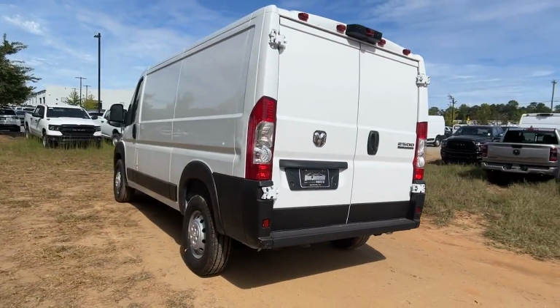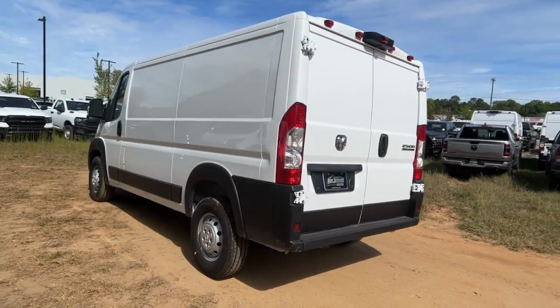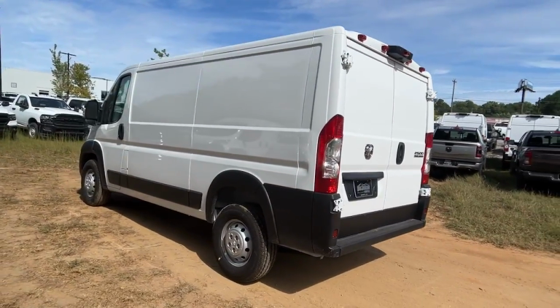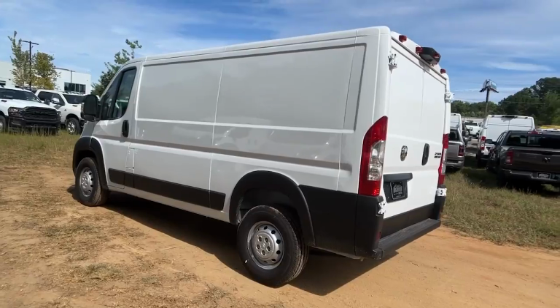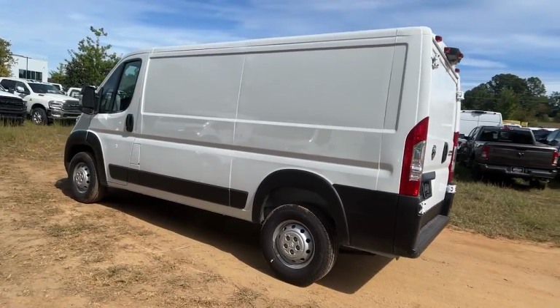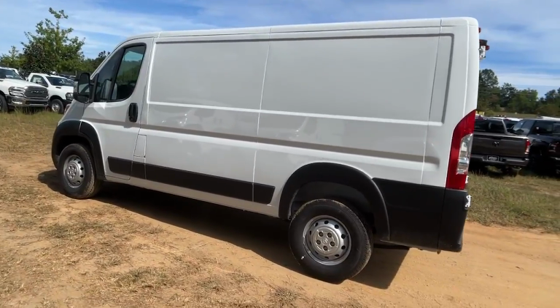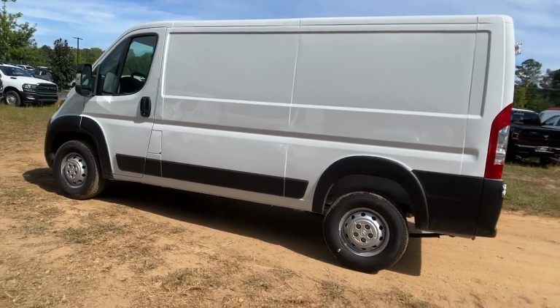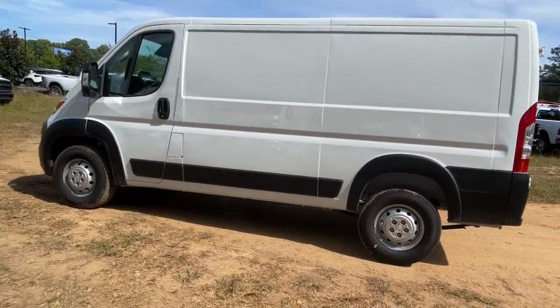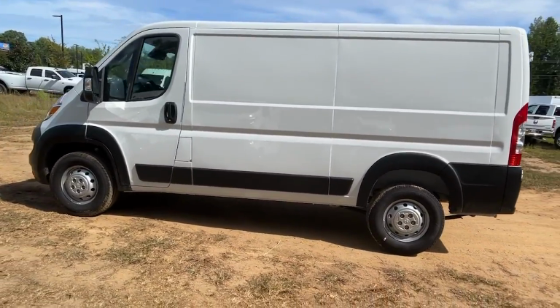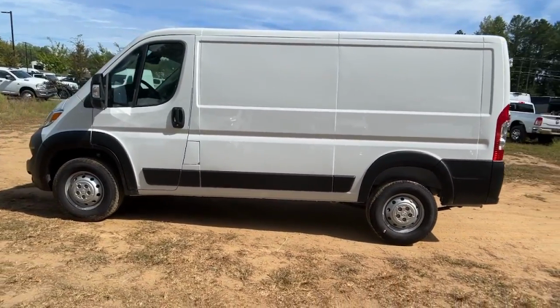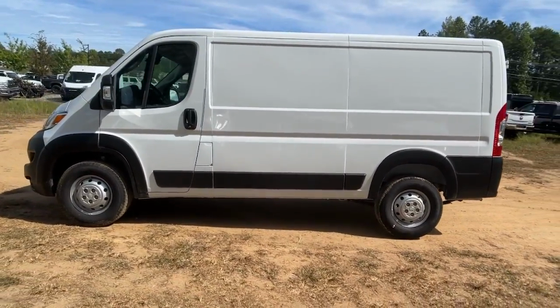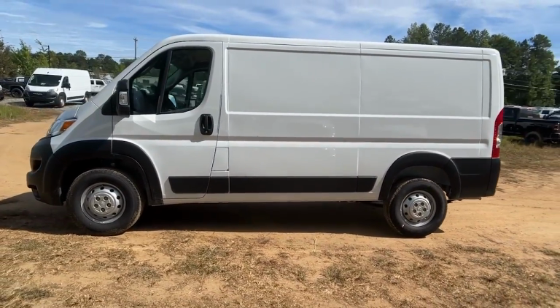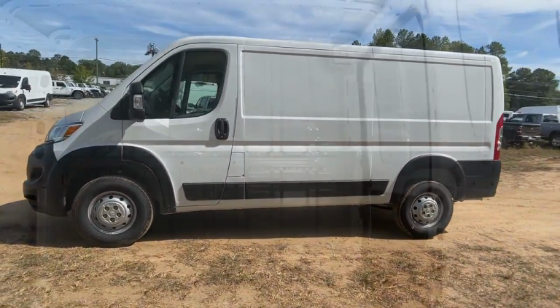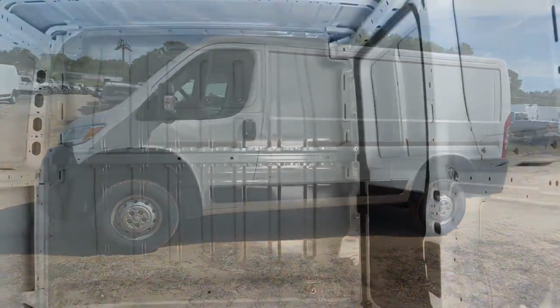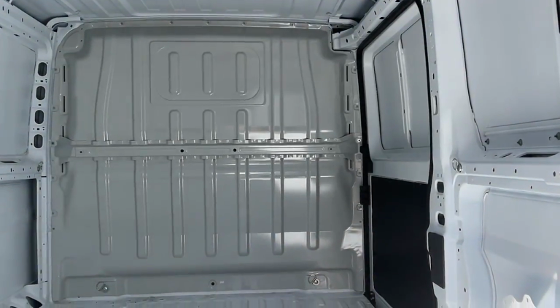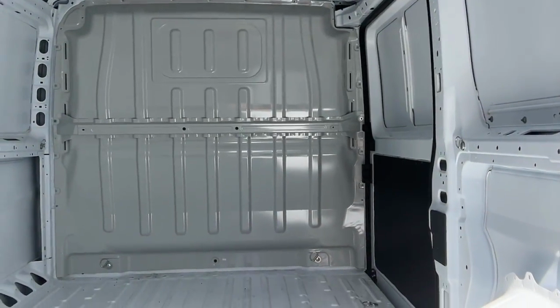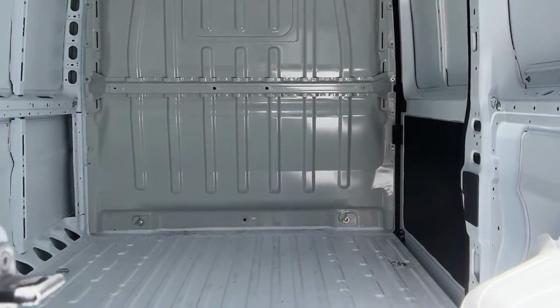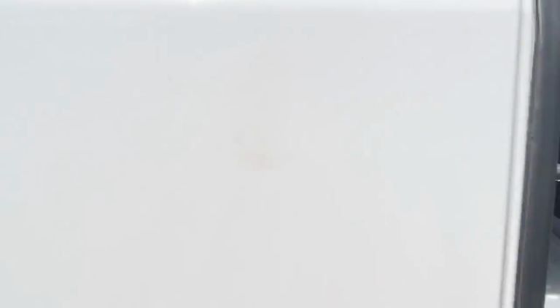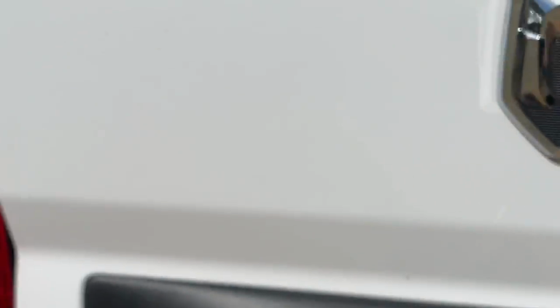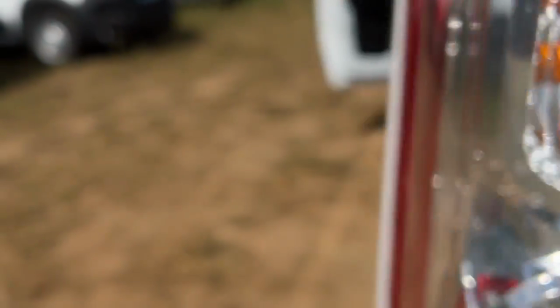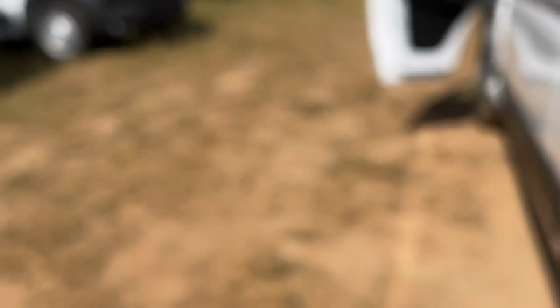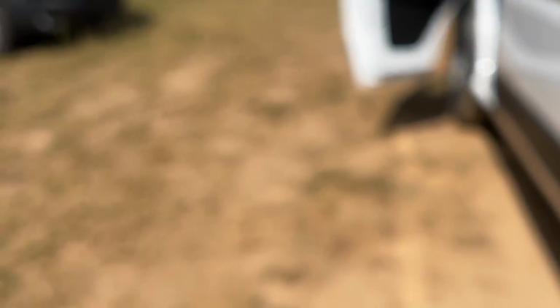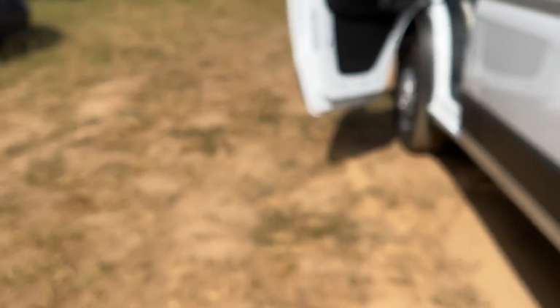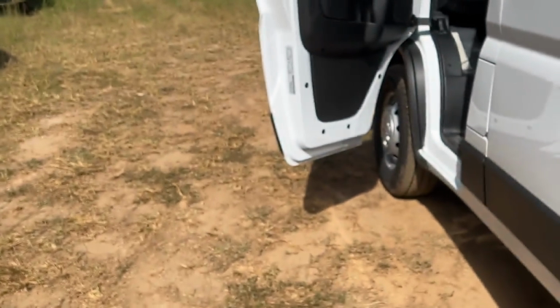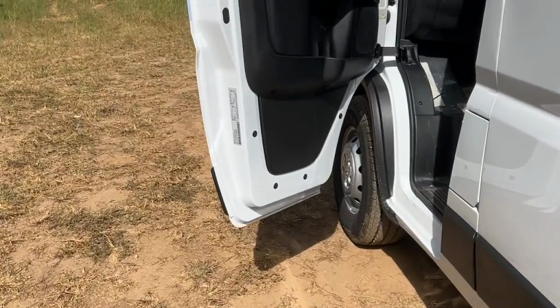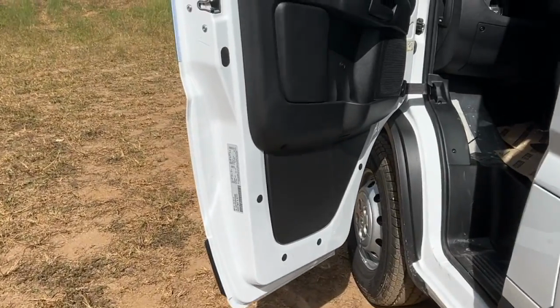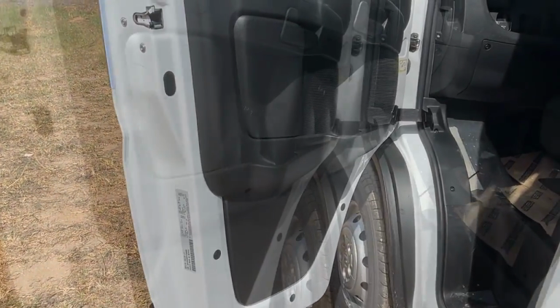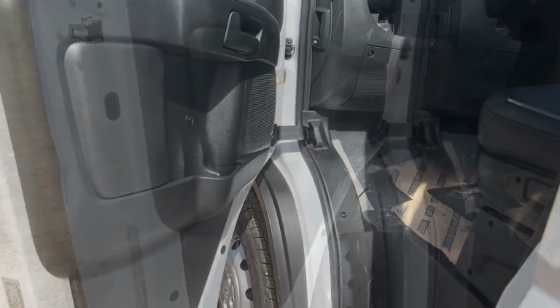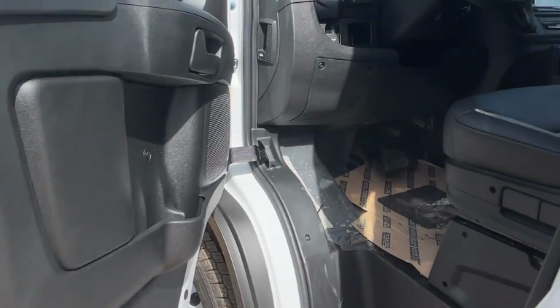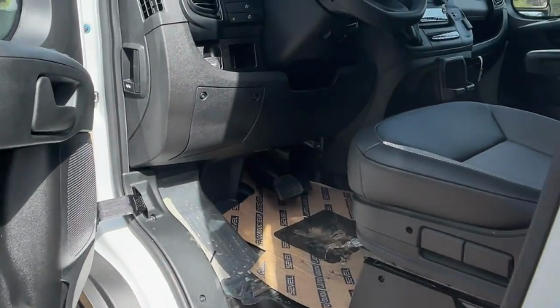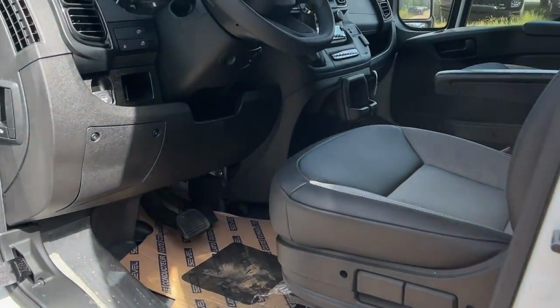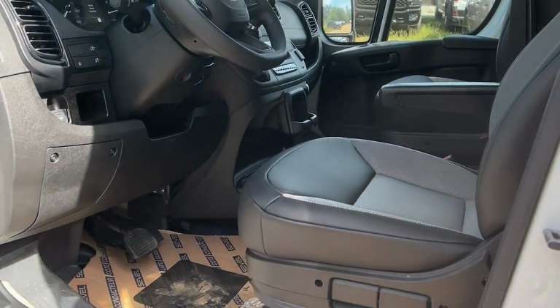These are just some of the great options this vehicle comes with: pre-collision system, keyless entry, backup camera, satellite radio, fog lamps, keyless start, V6 cylinder engine, heated mirrors, alarm, and blind spot monitor.